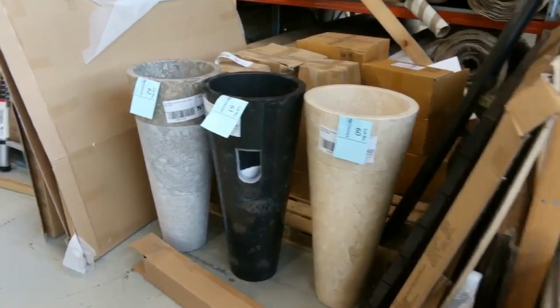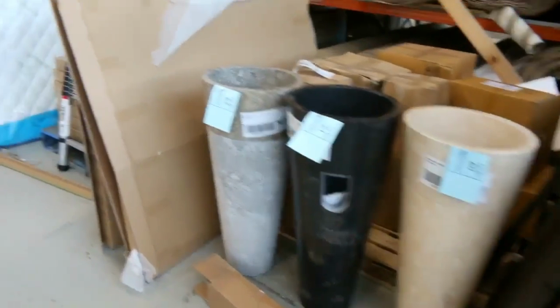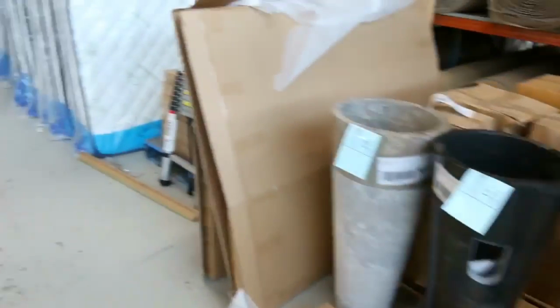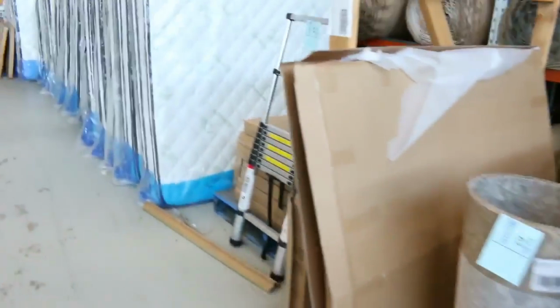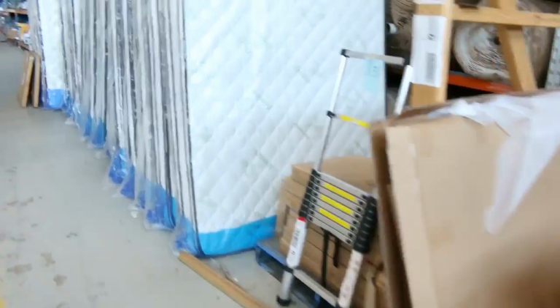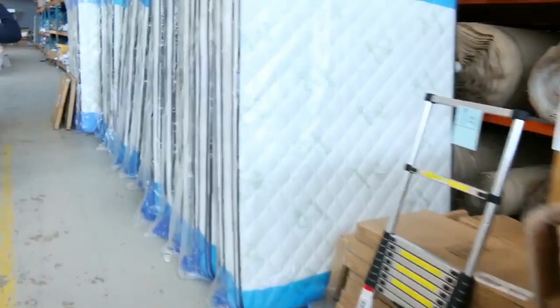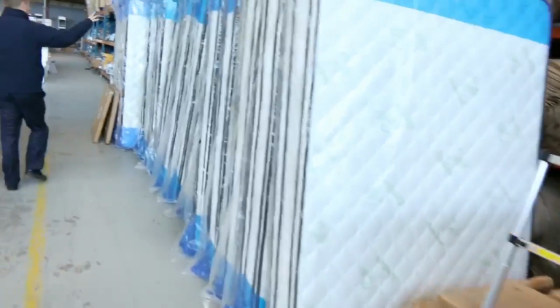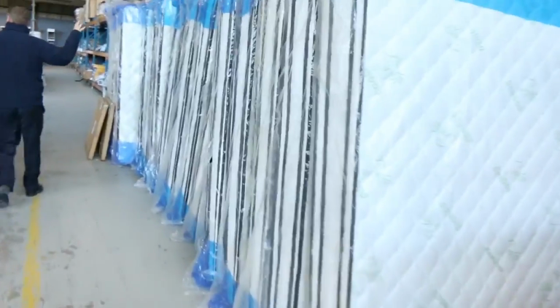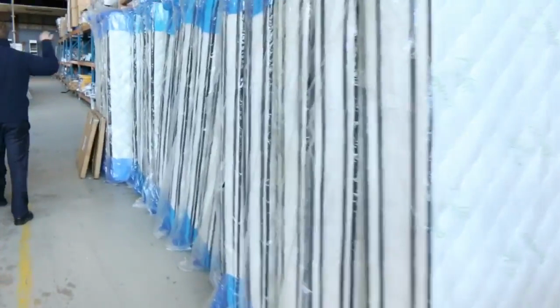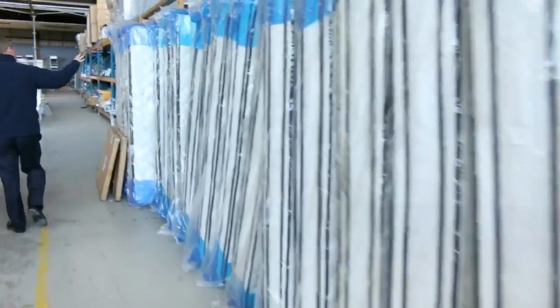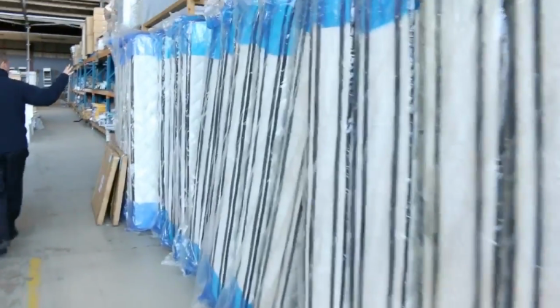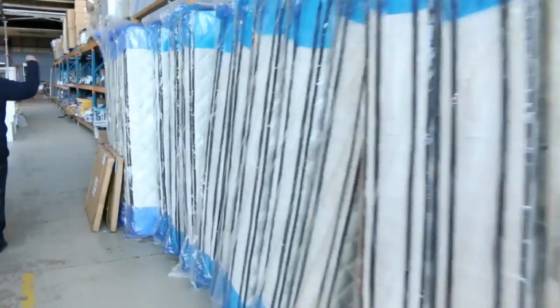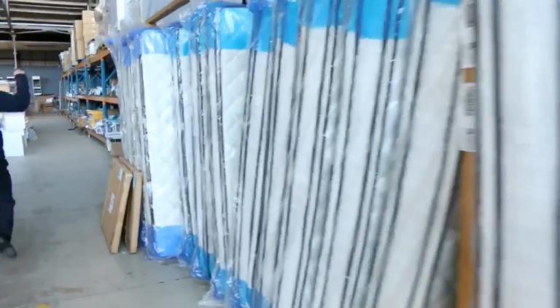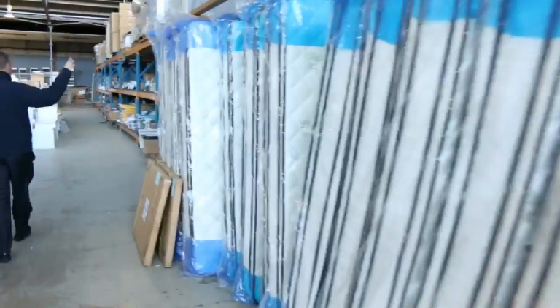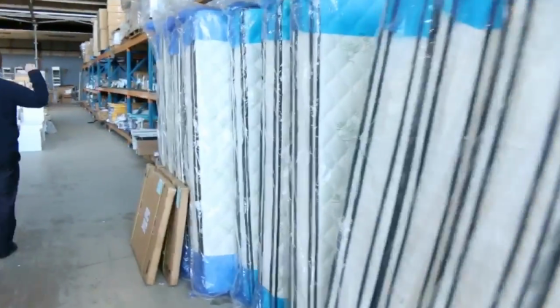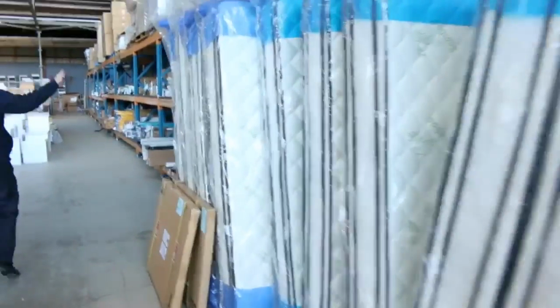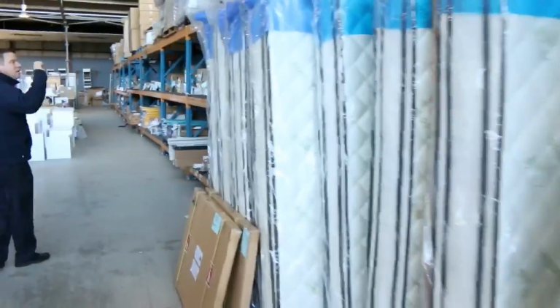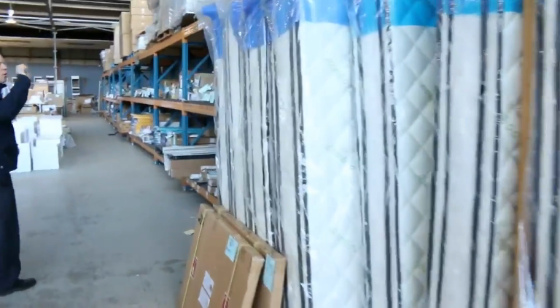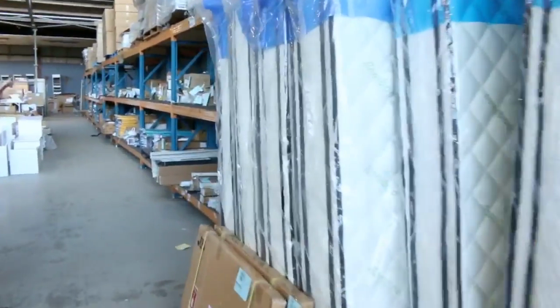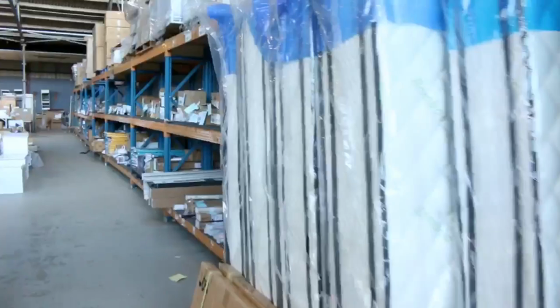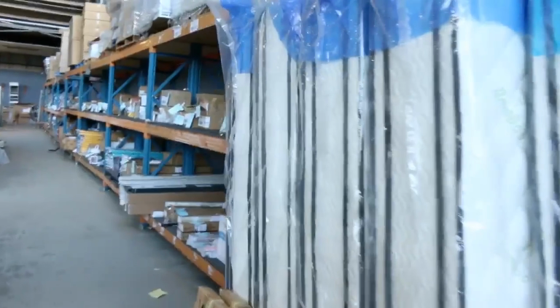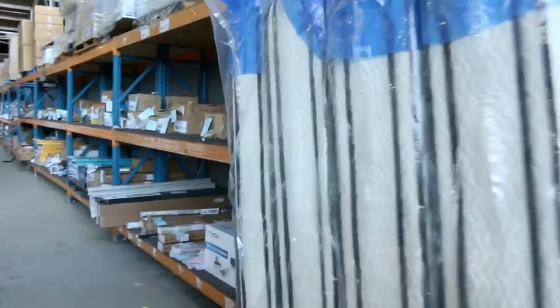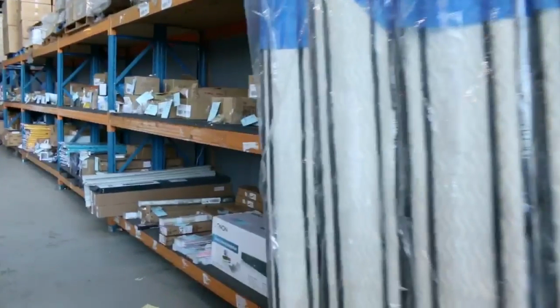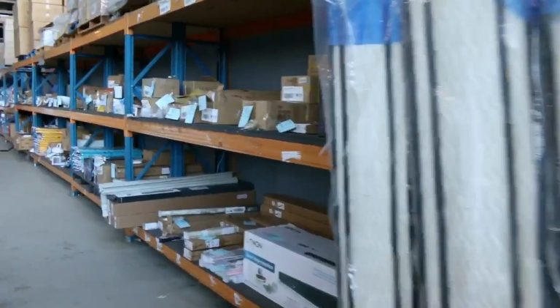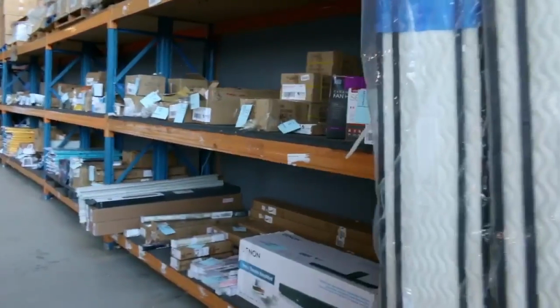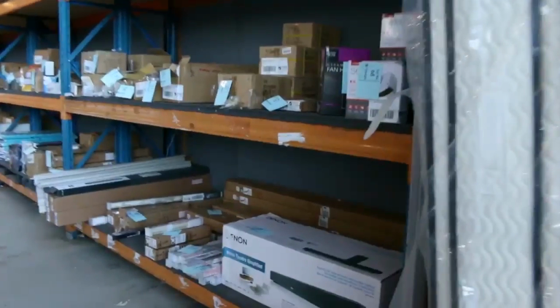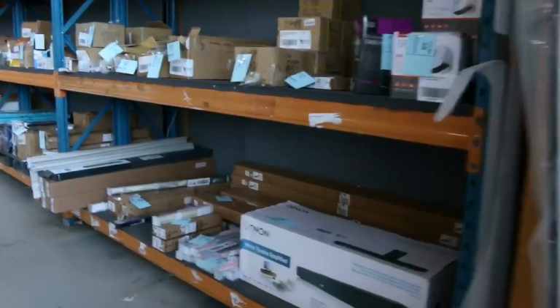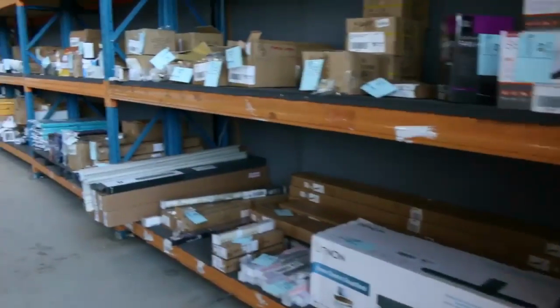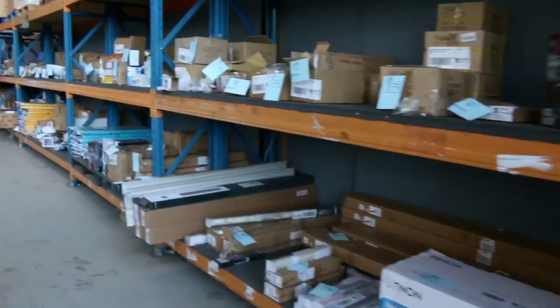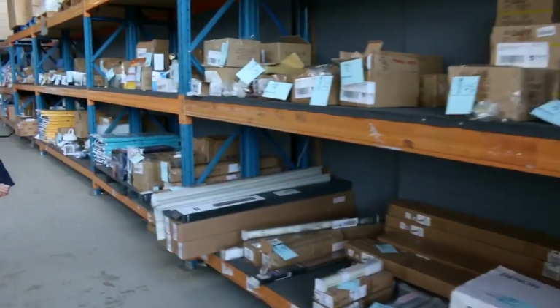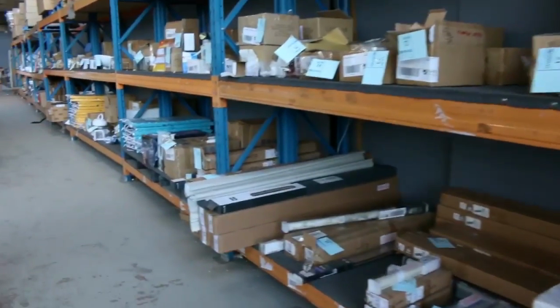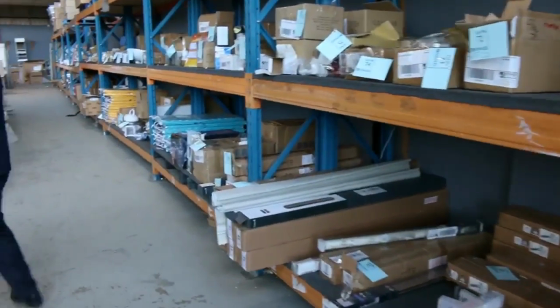Moving down through, there's the mattresses. They're beautiful individual pocket spring mattresses in both queen size and king. Queen size you're about the high $300s, king size you're about the high $400s on those.